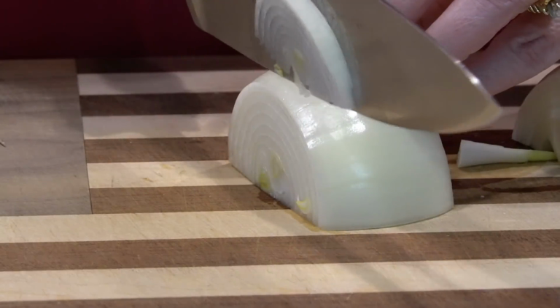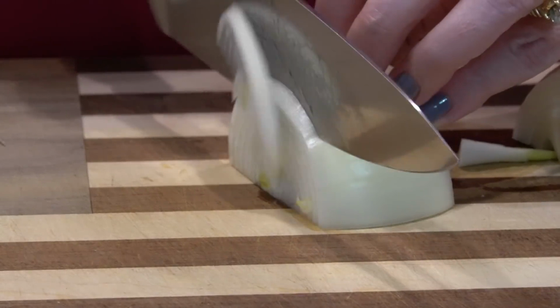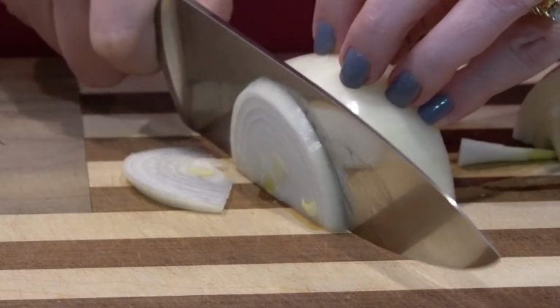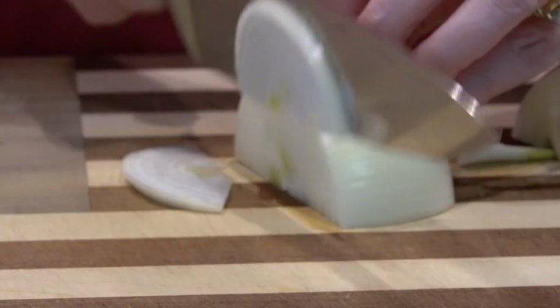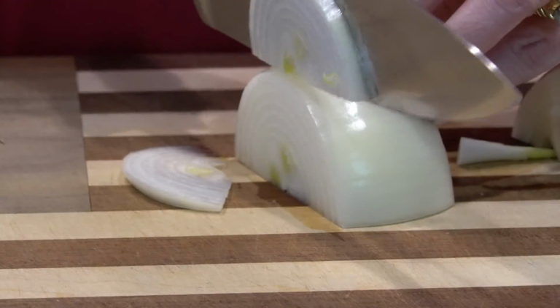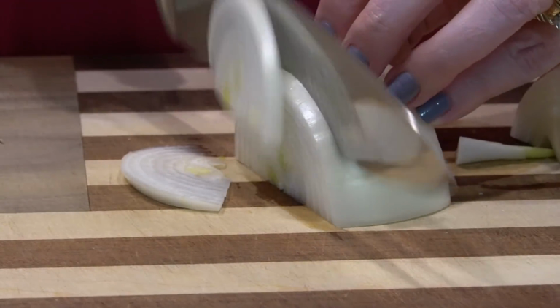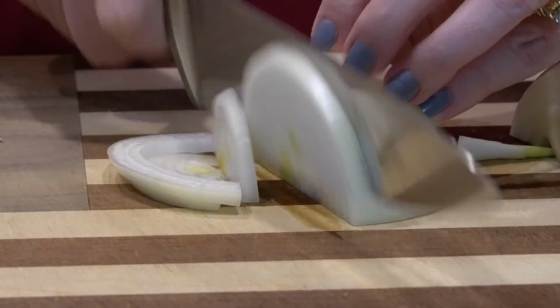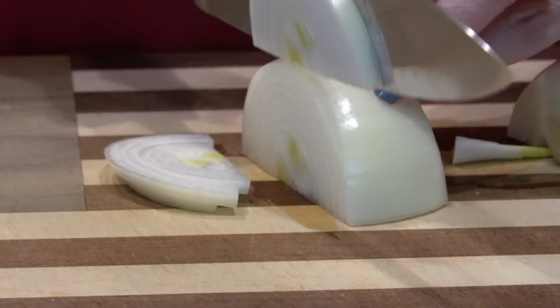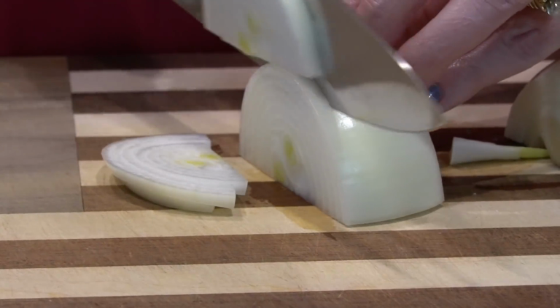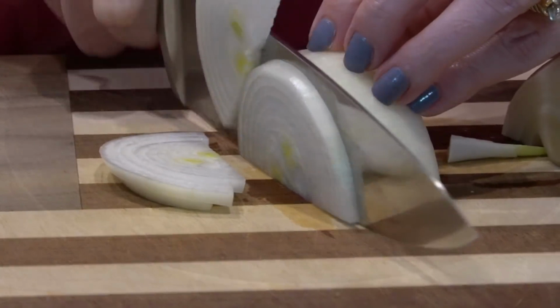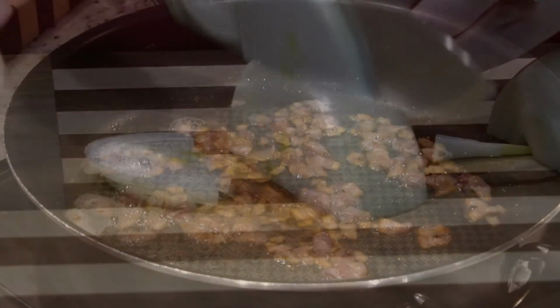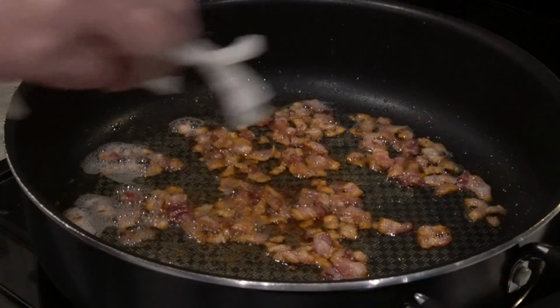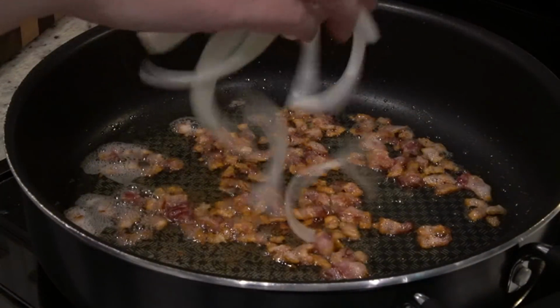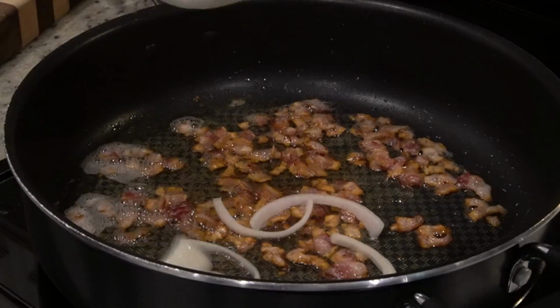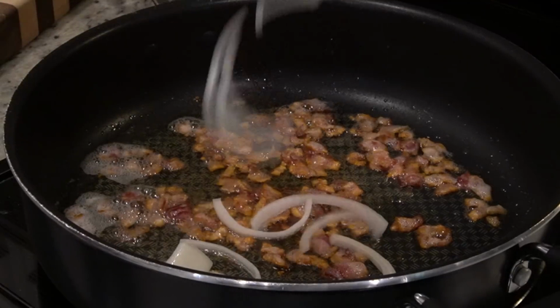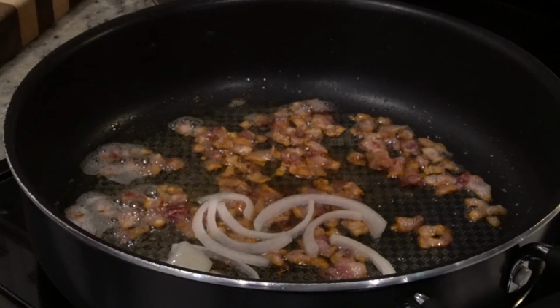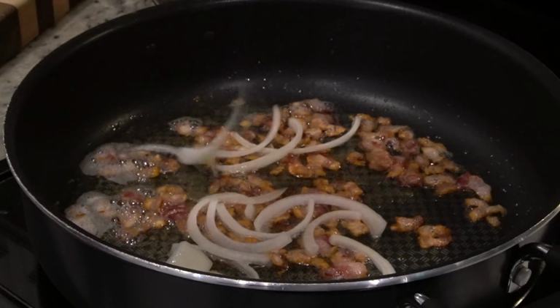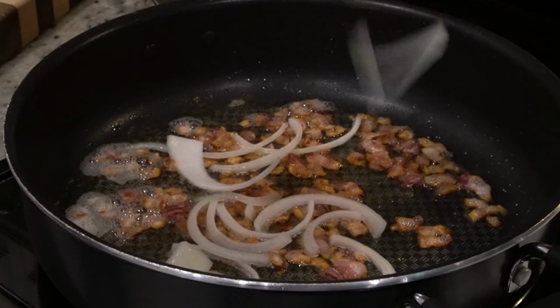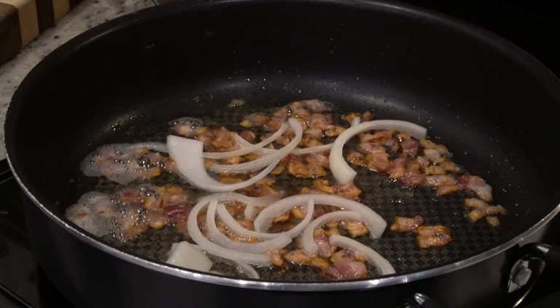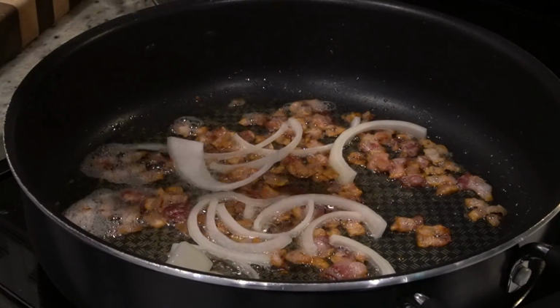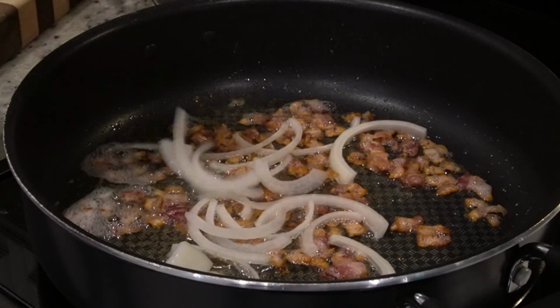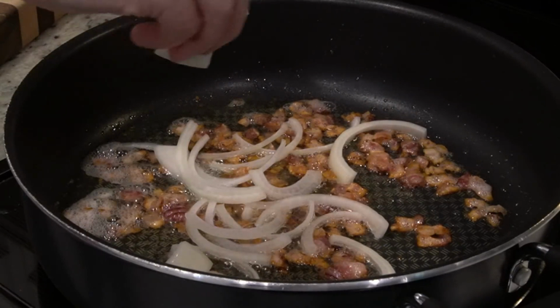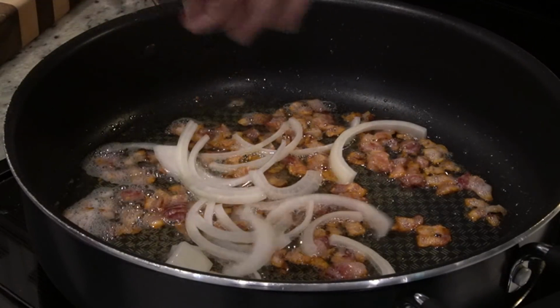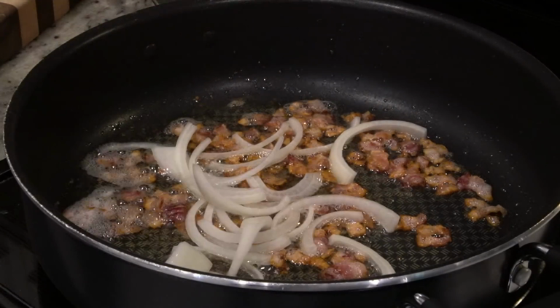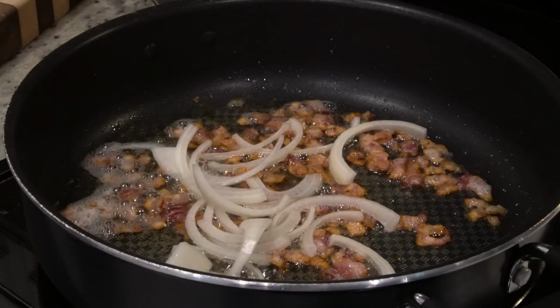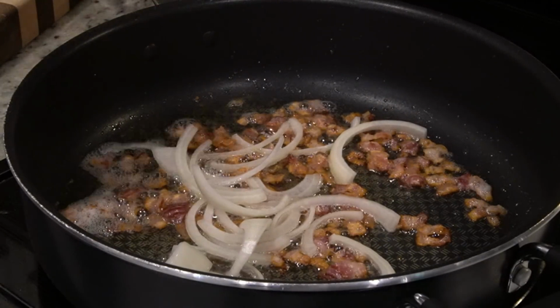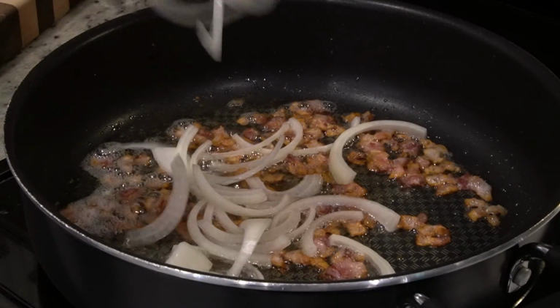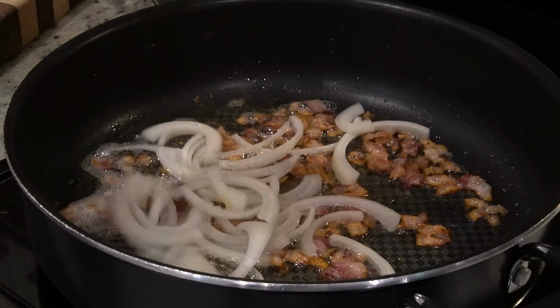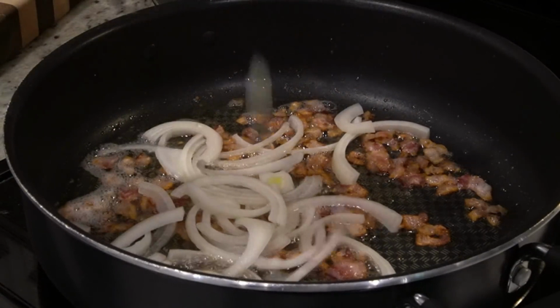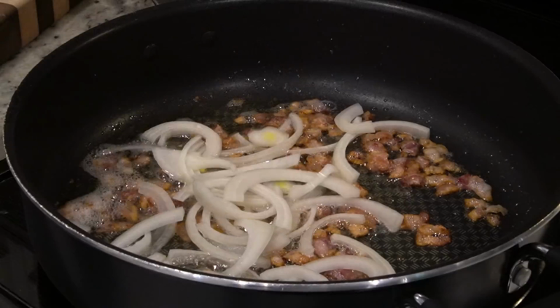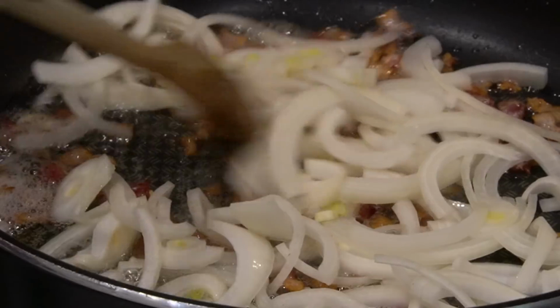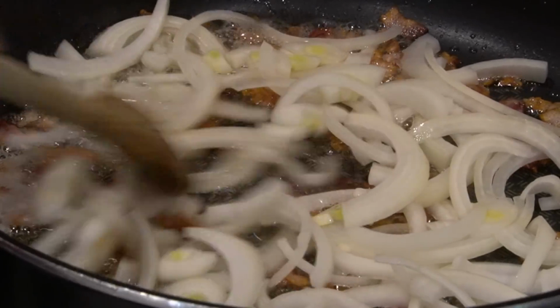To my cooked bacon I'm going to add a large onion that has been thinly sliced. I'm going to cook this five to seven minutes, just until the onions are pretty soft, and stir it pretty frequently.